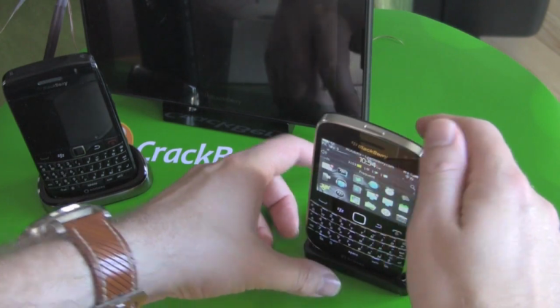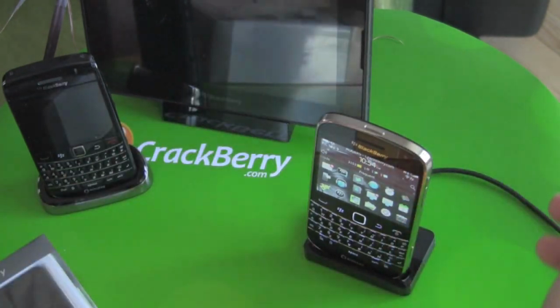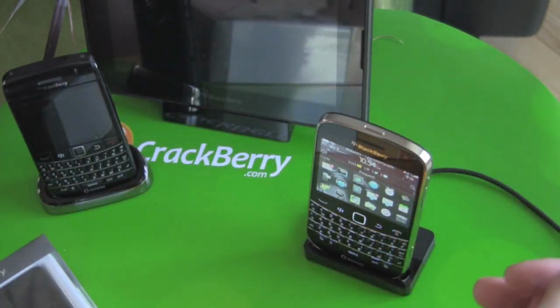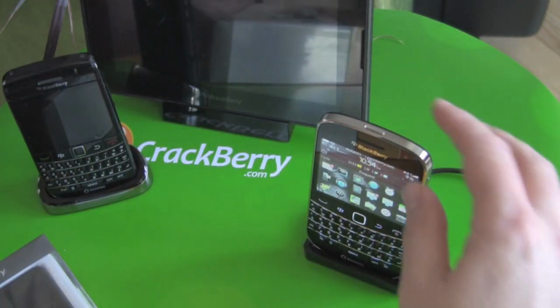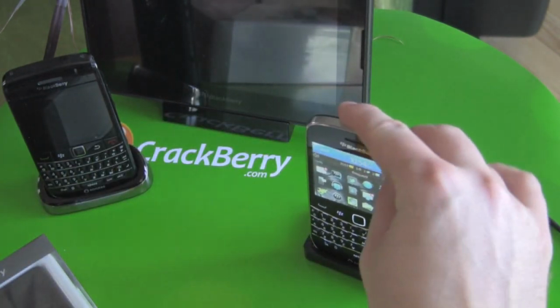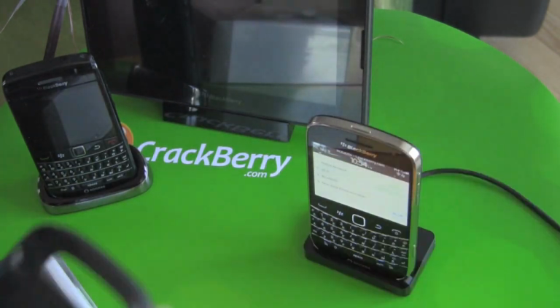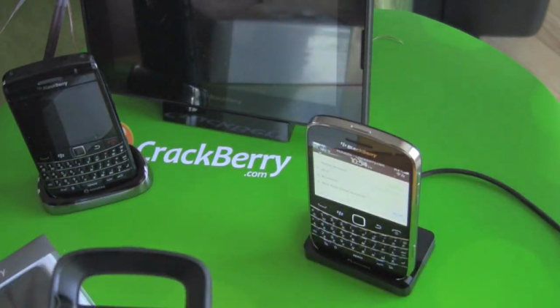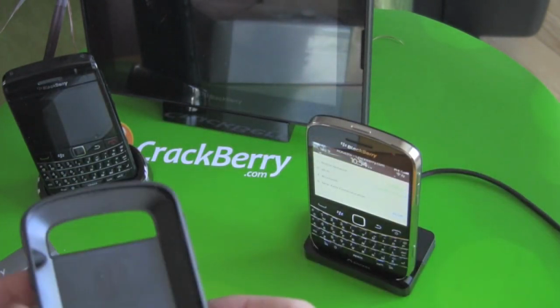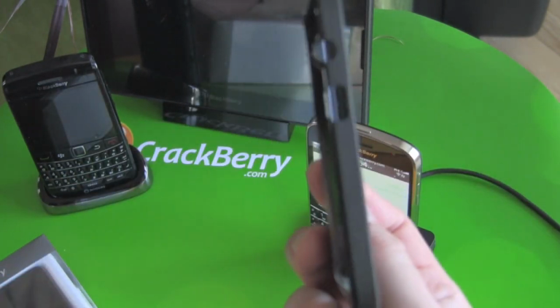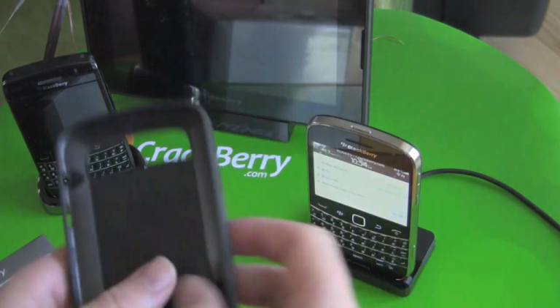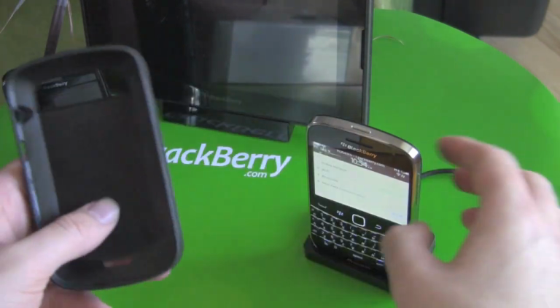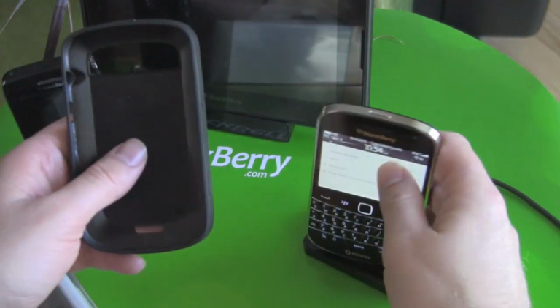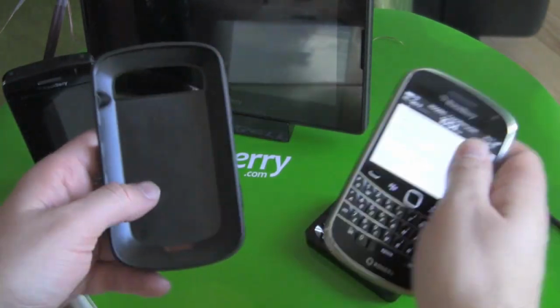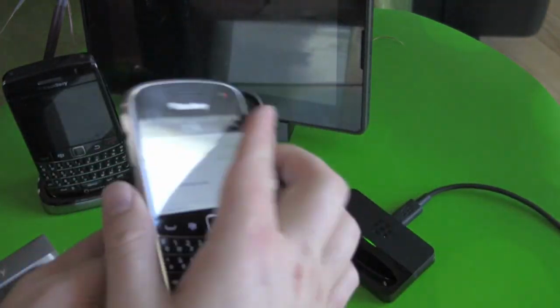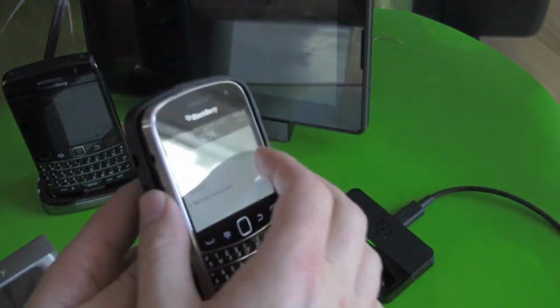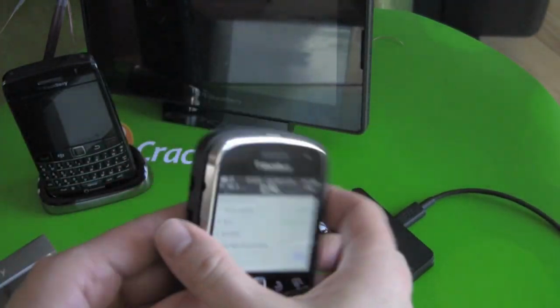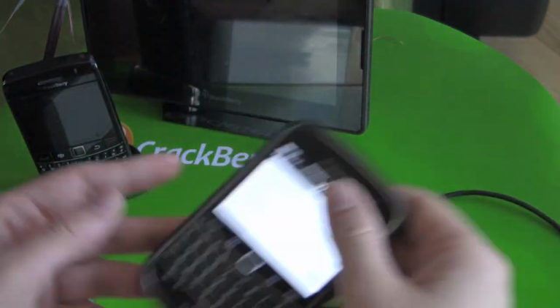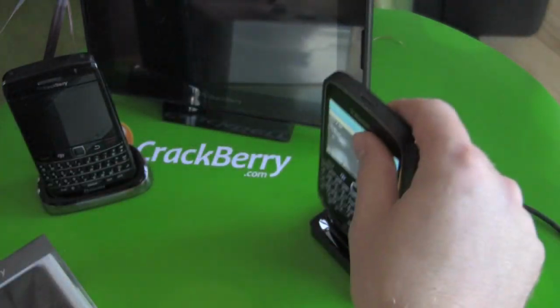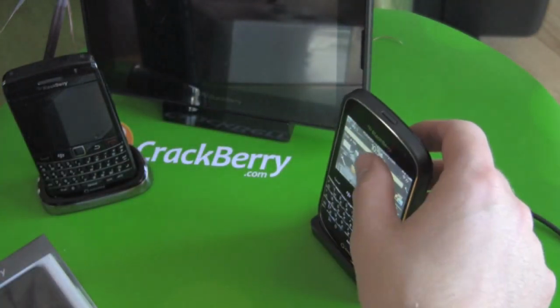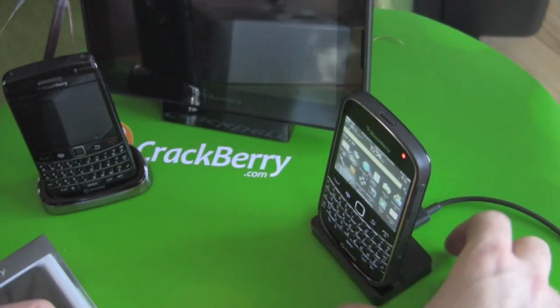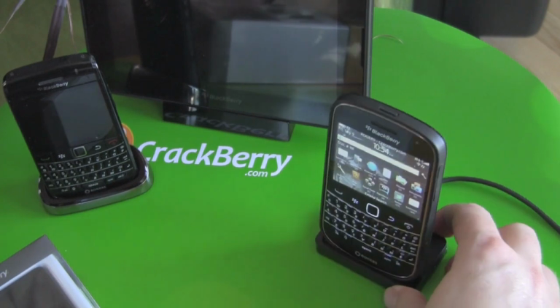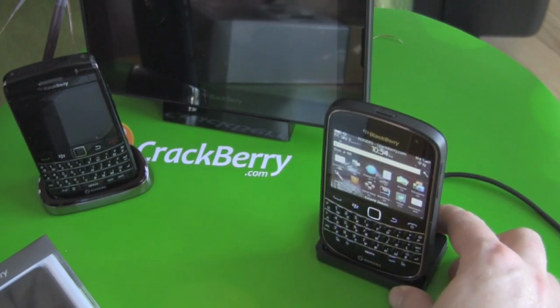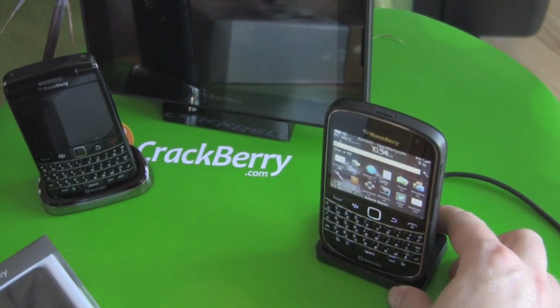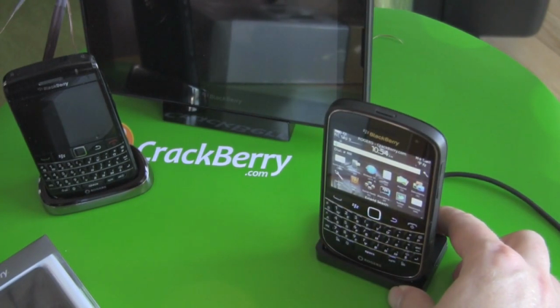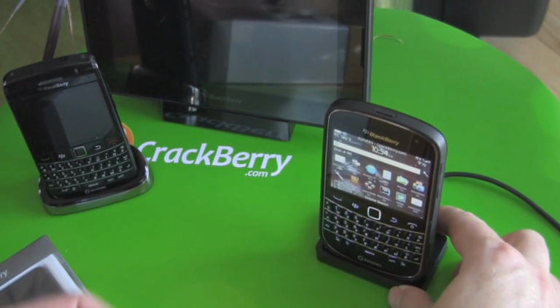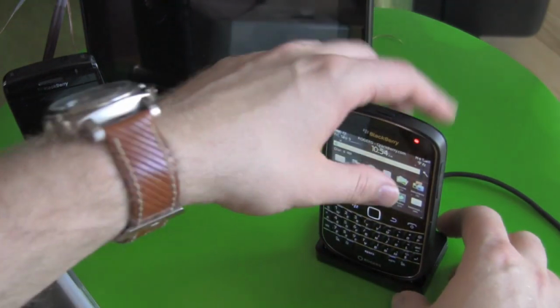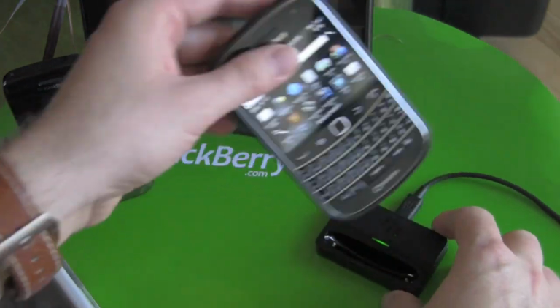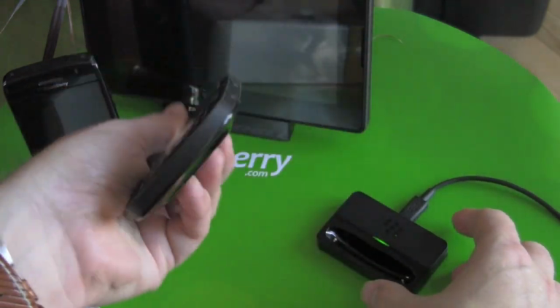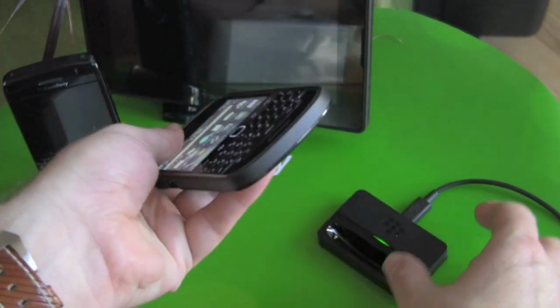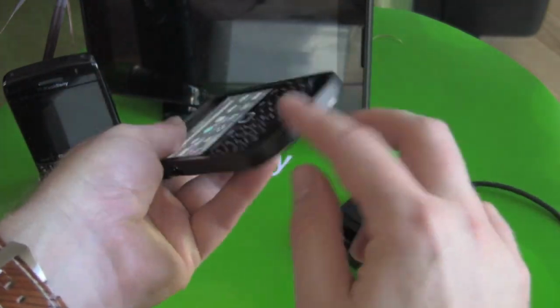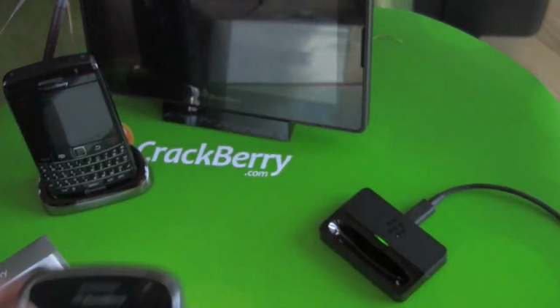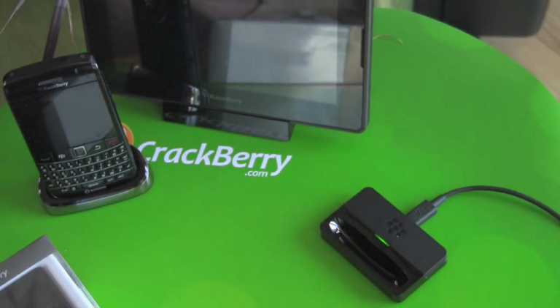And that means if you are using a case like this, it's actually going to have to come off the phone in order to put it in — it's not going to work. It'll work as a stand, which is nice, but it won't work to actually charge the phone because the contacts aren't exposed.